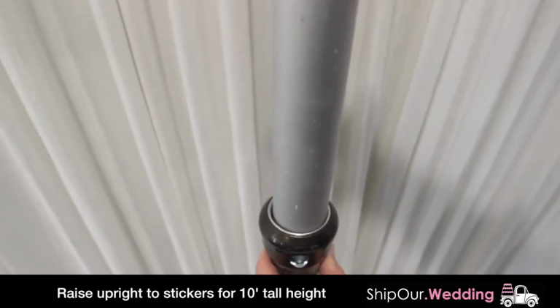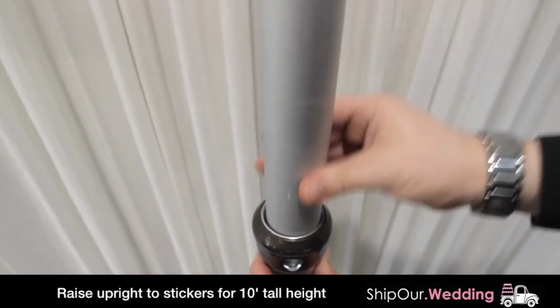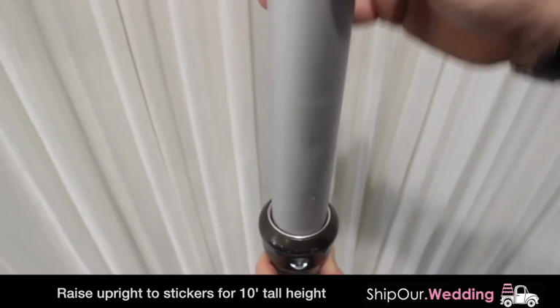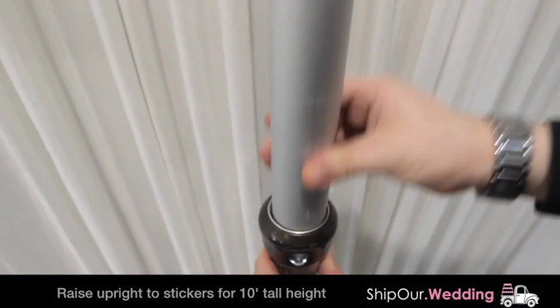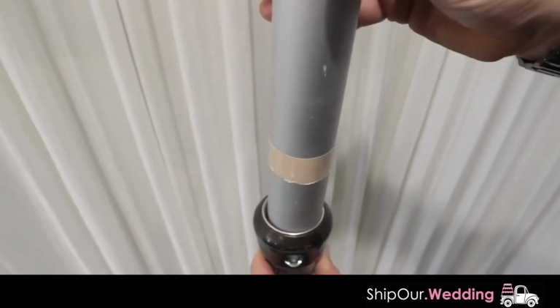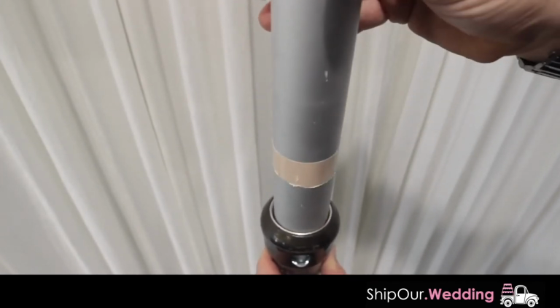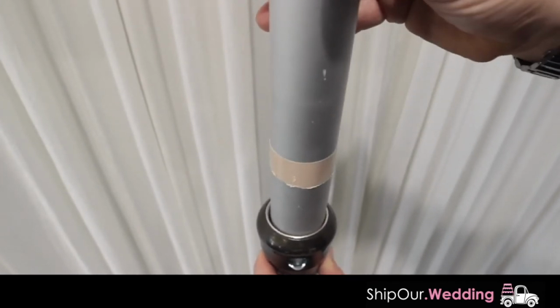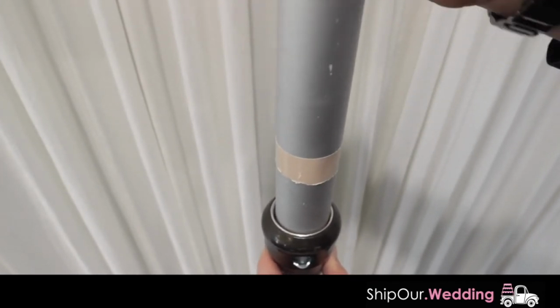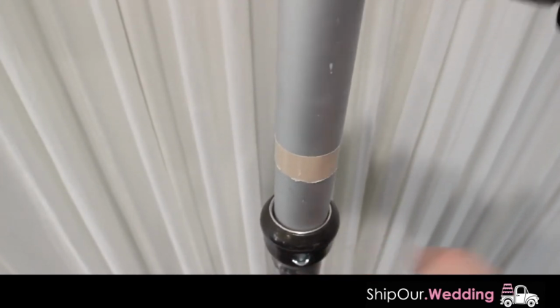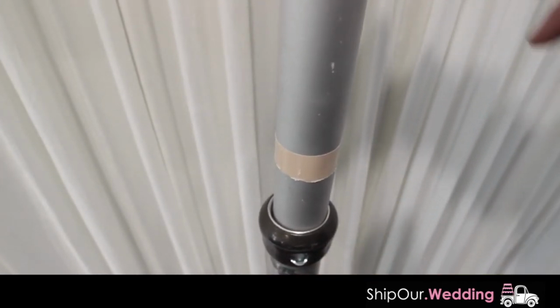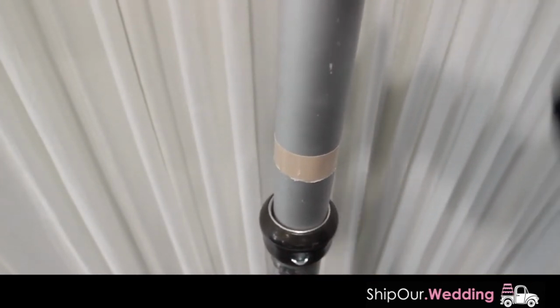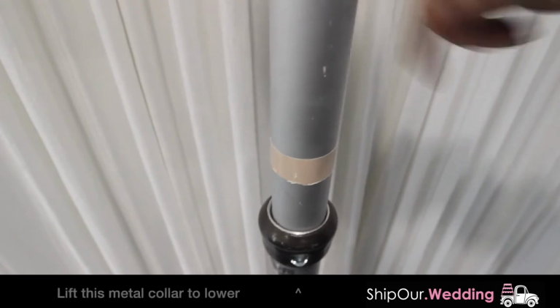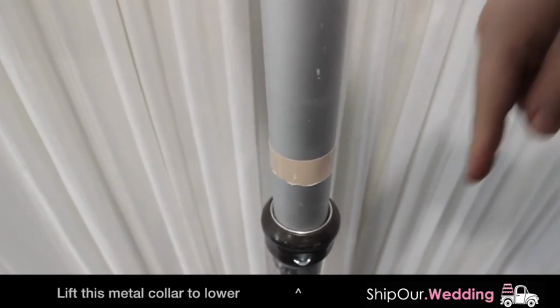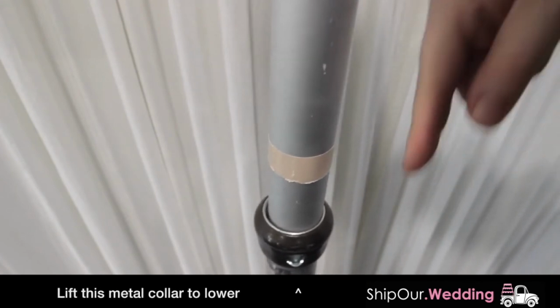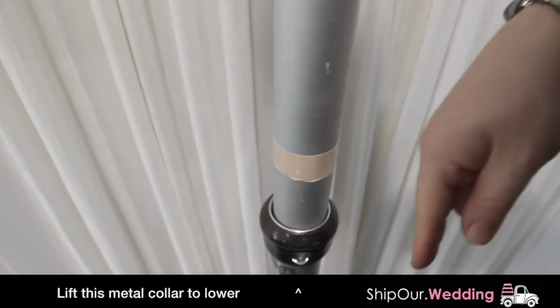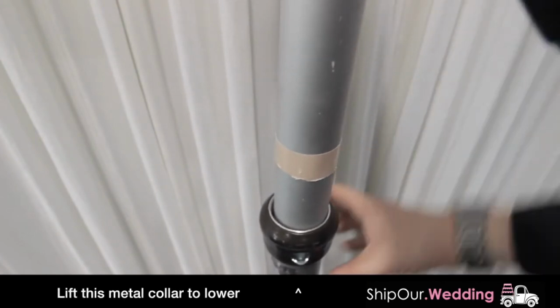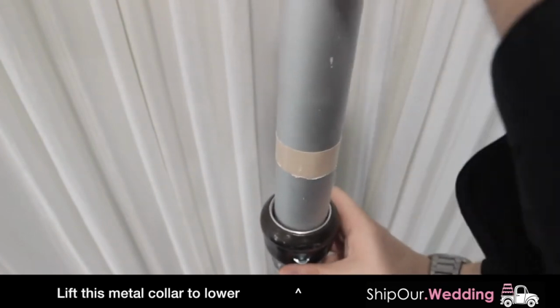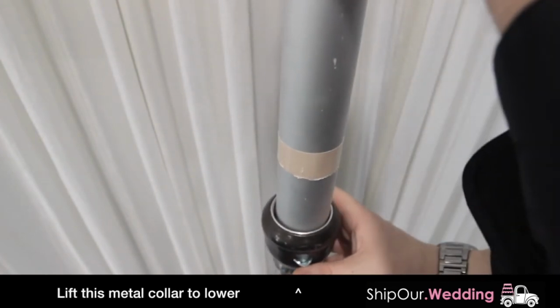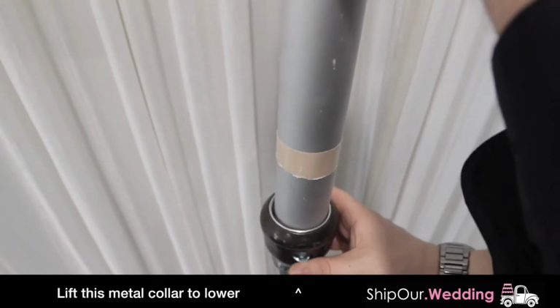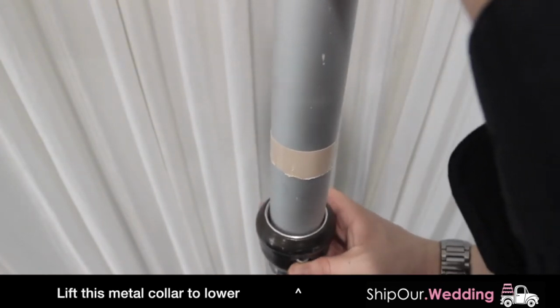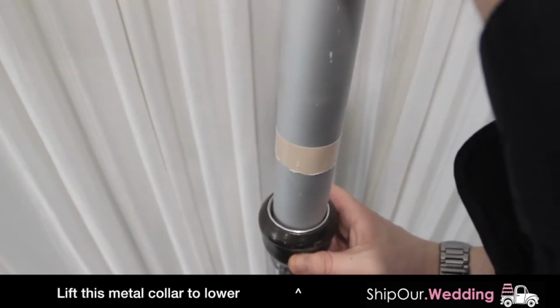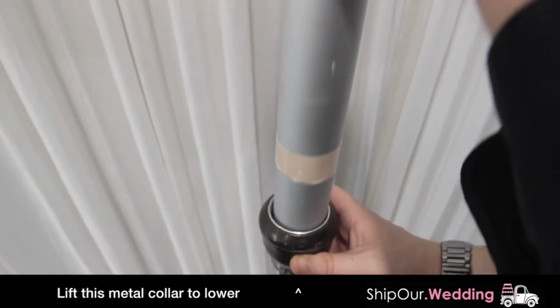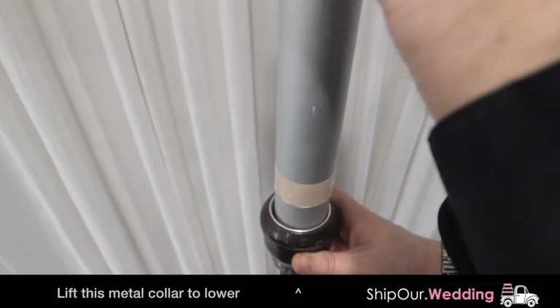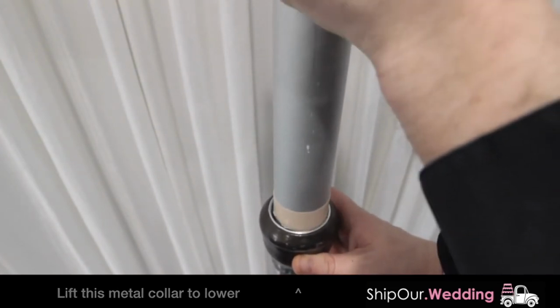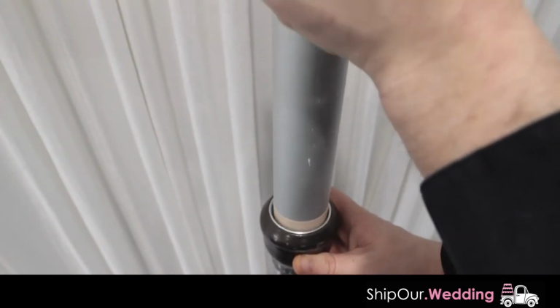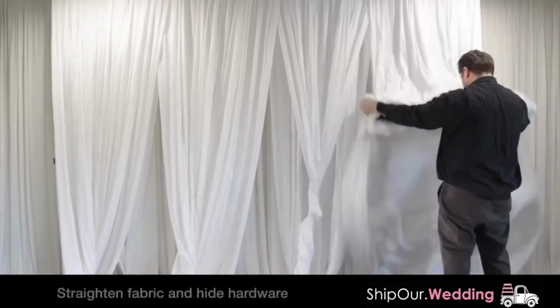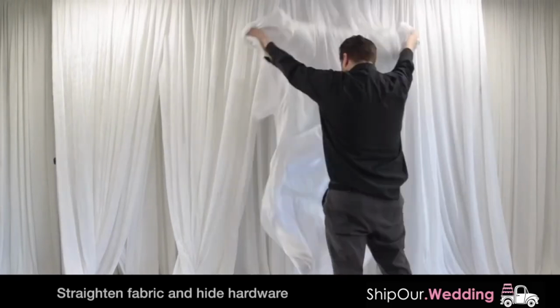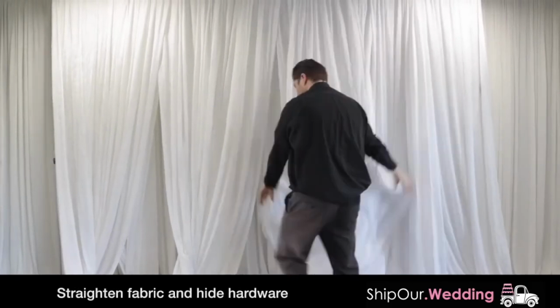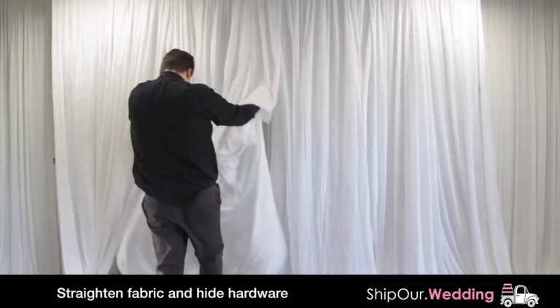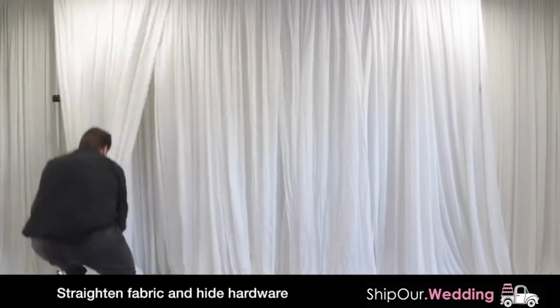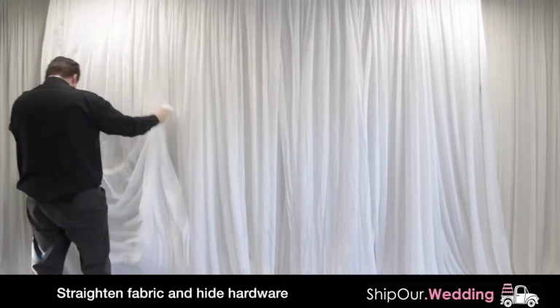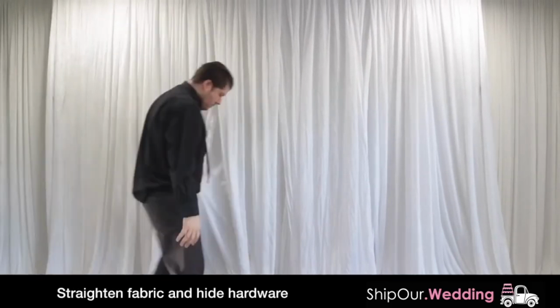Always leave a small gap between your upright and ceiling because you will have to raise the upright slightly by pushing up on the movable metal piece. Finalize the fabric pleats and tuck the bottom fabric.